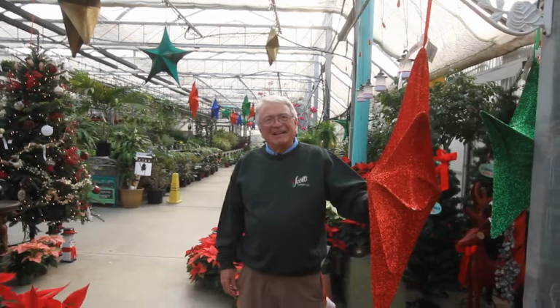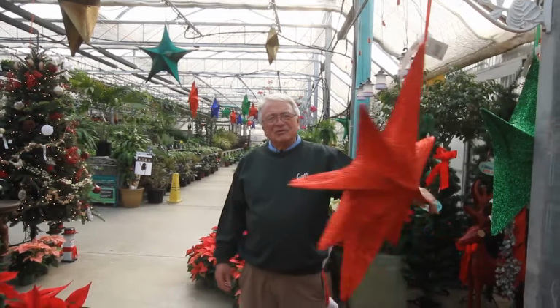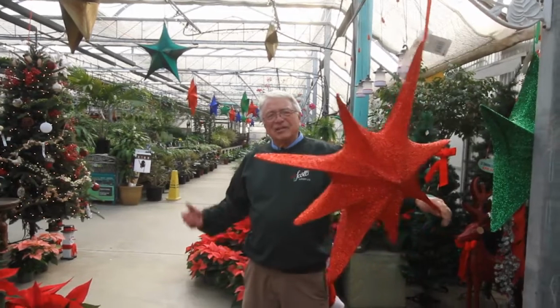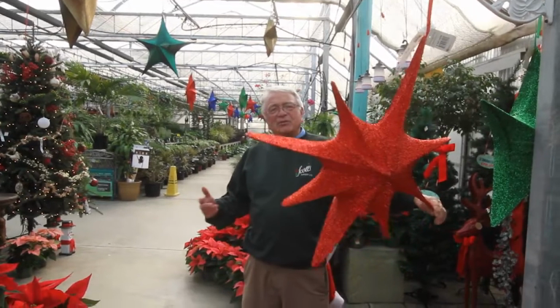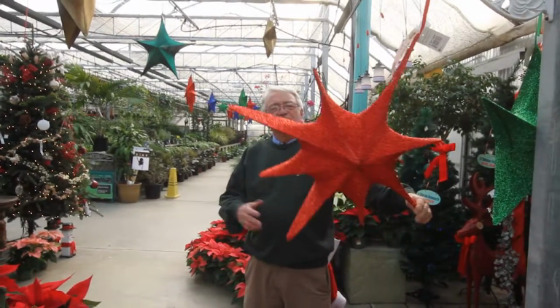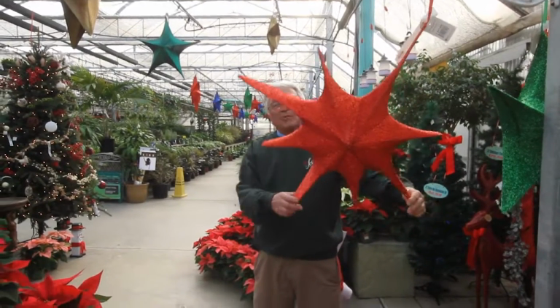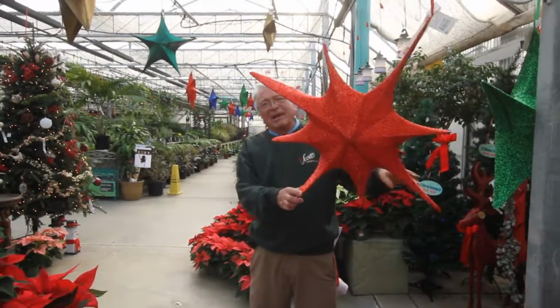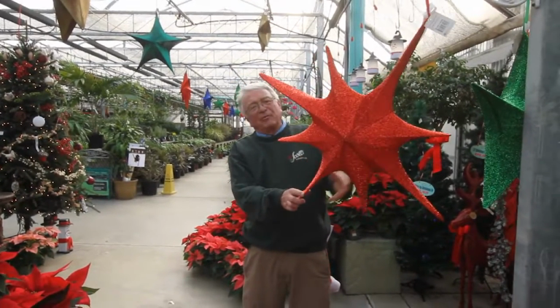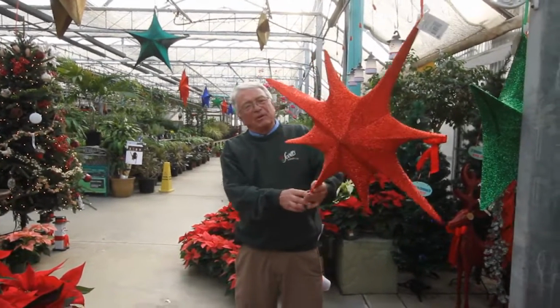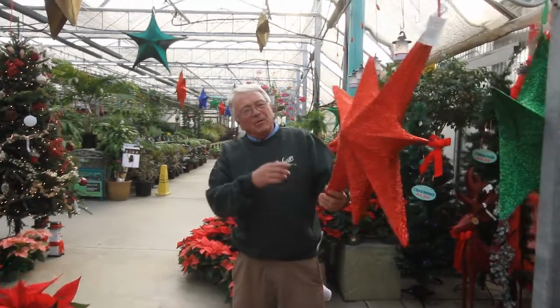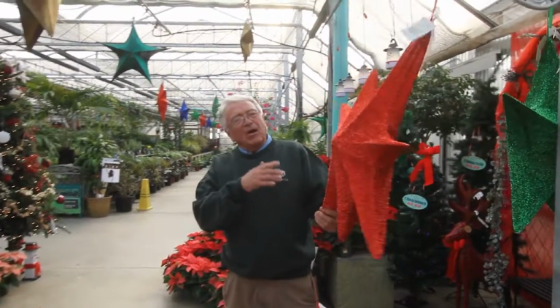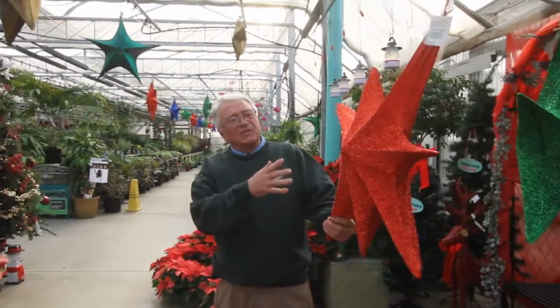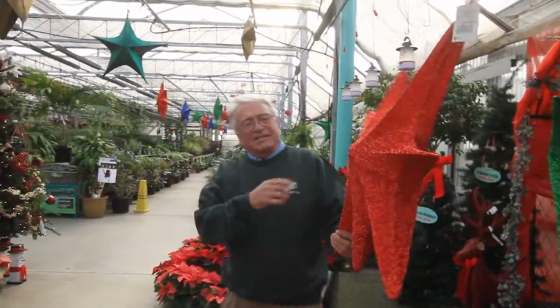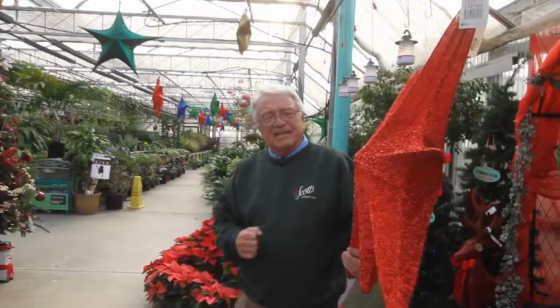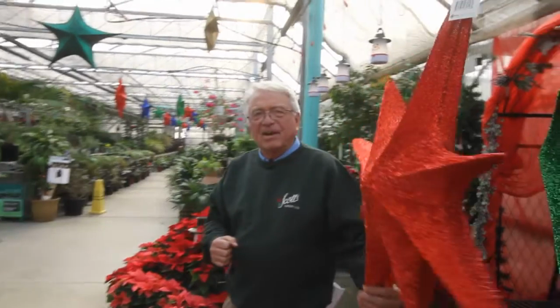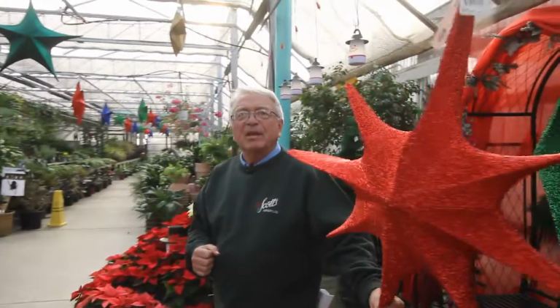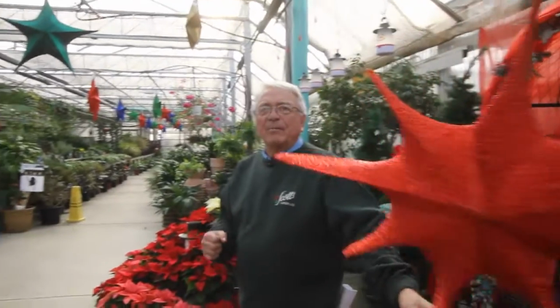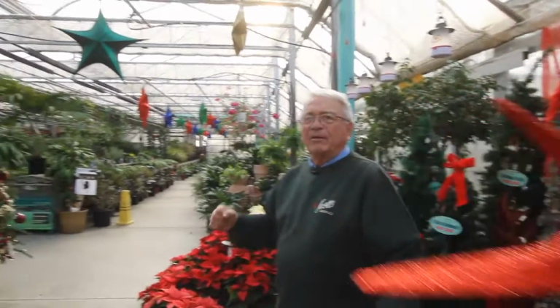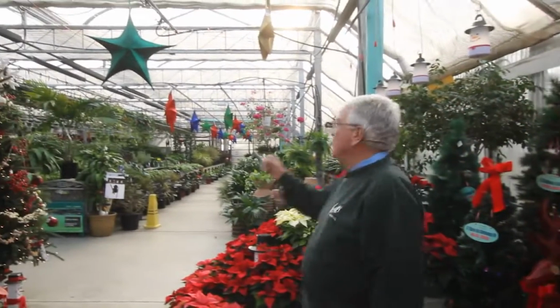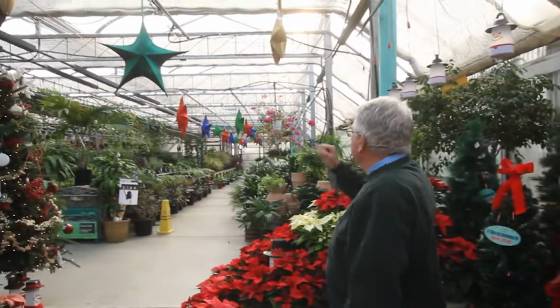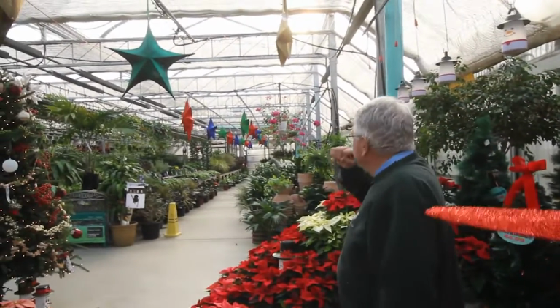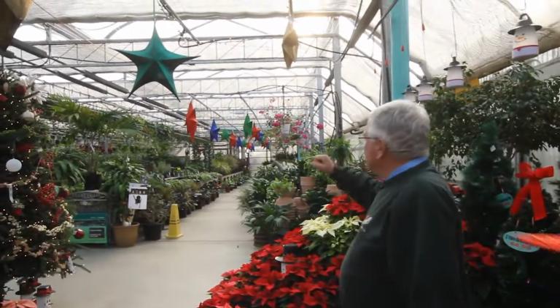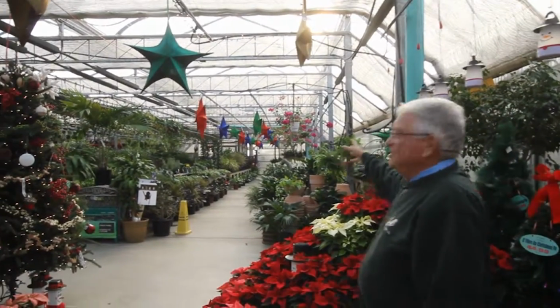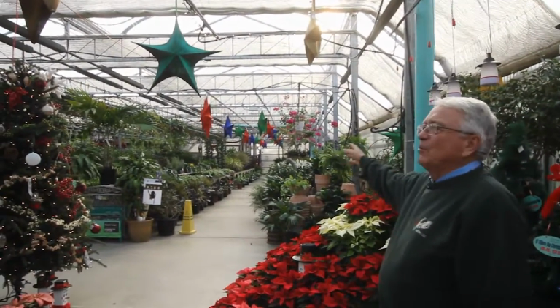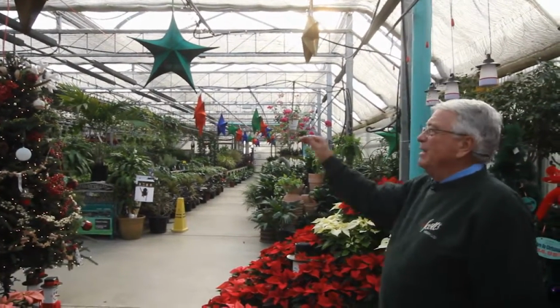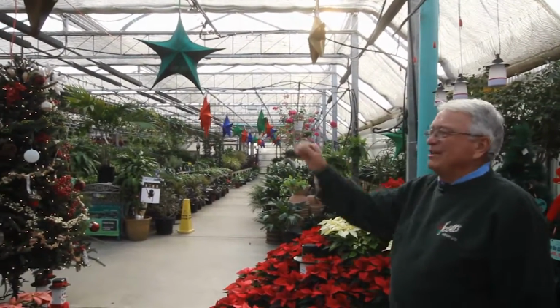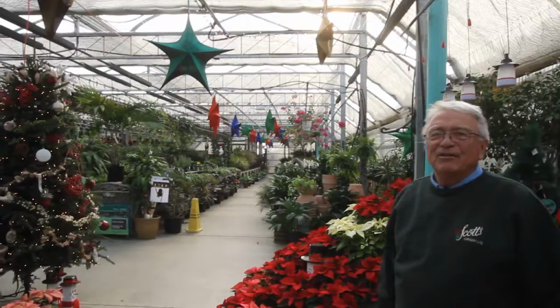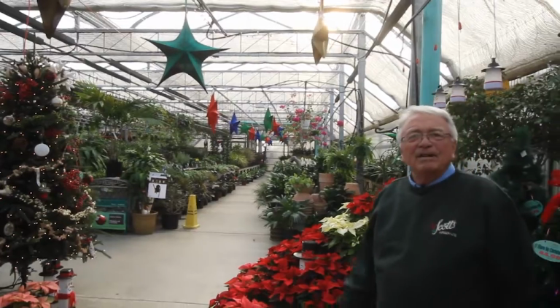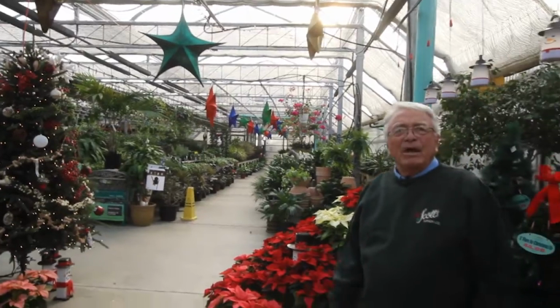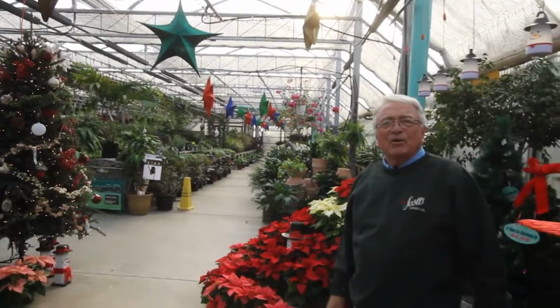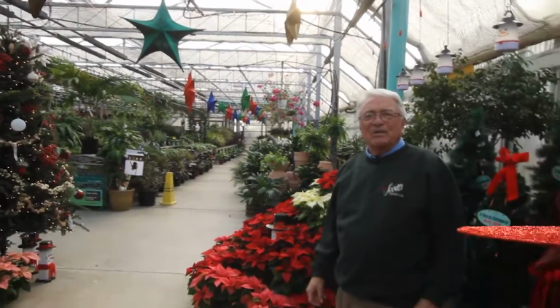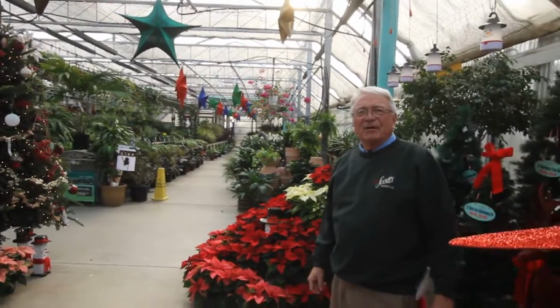This Christmas we want to really light up Fredericton. We've got all different sizes in these stars and they pick up the light from your tree lights. It's just a great chance to brighten your Christmas decorations.